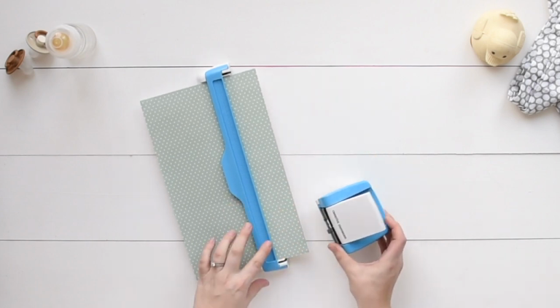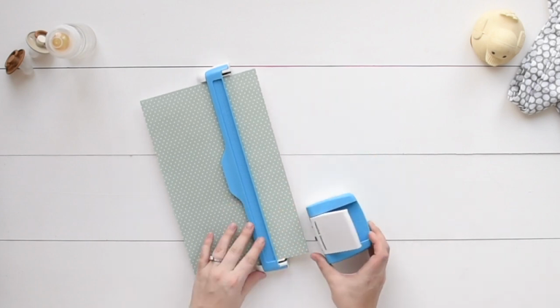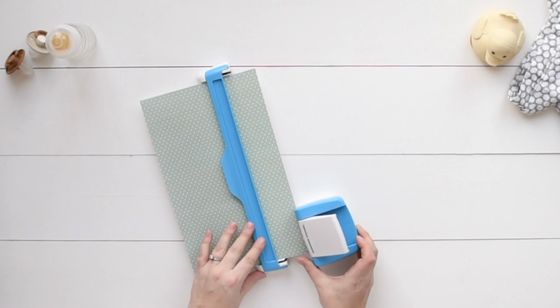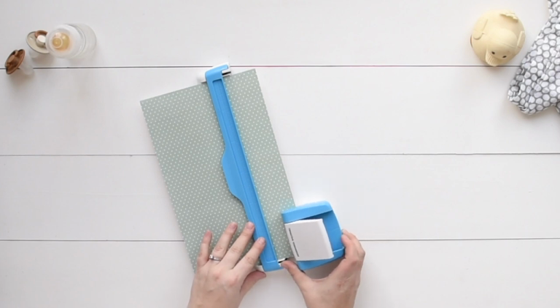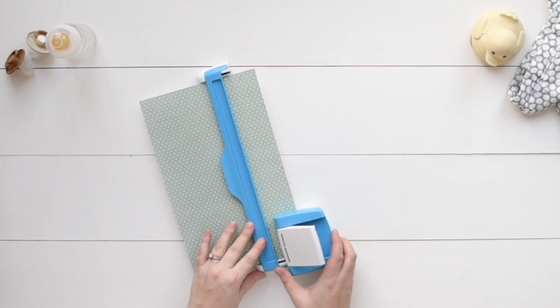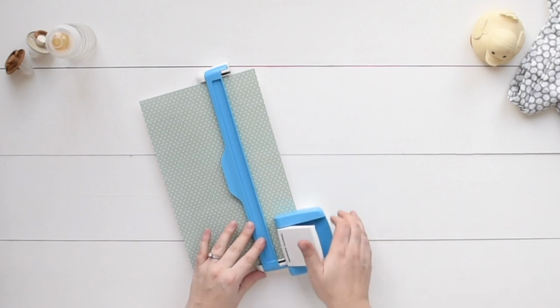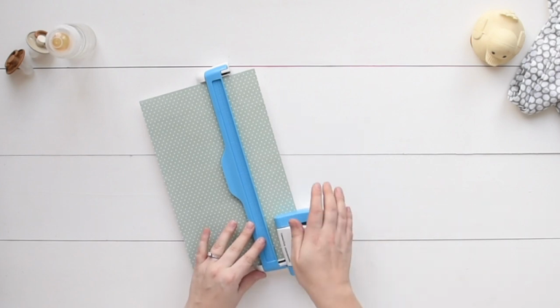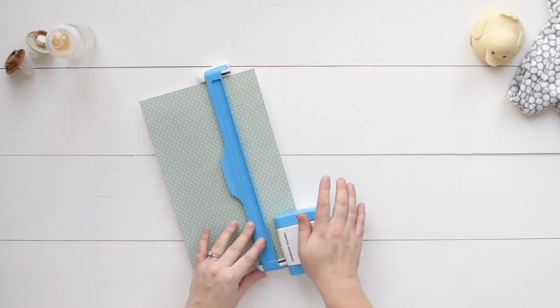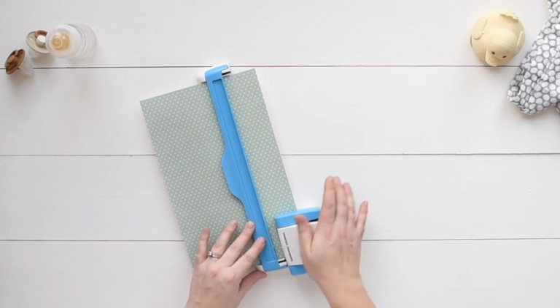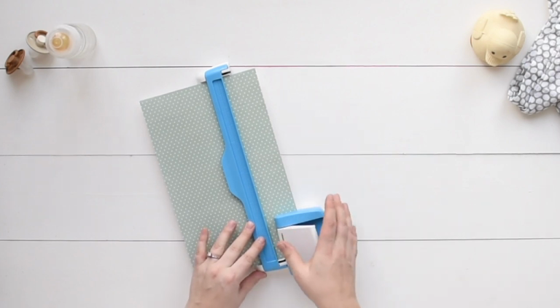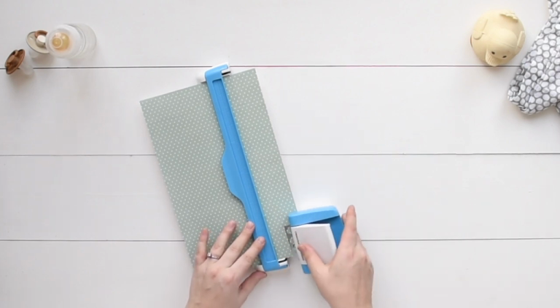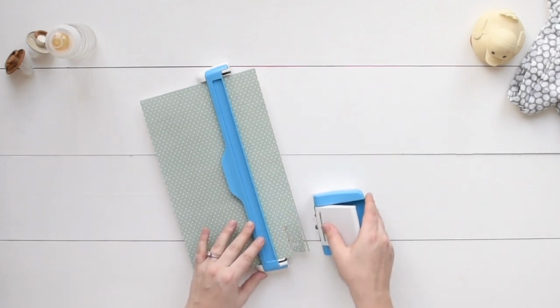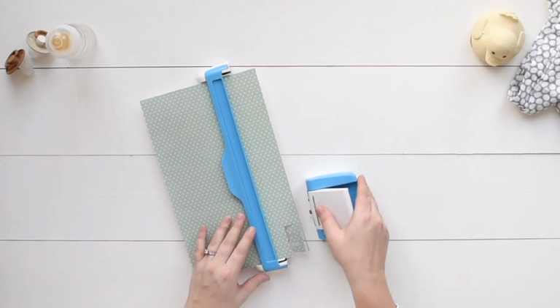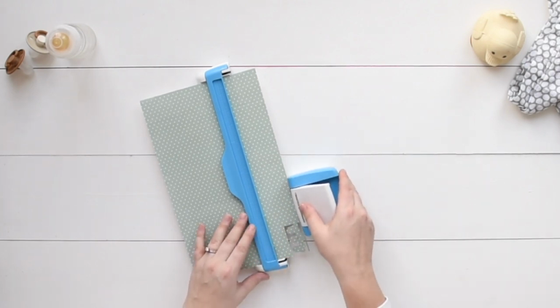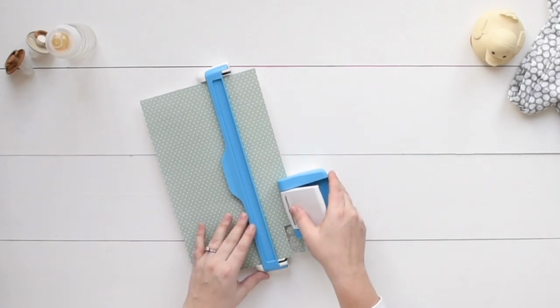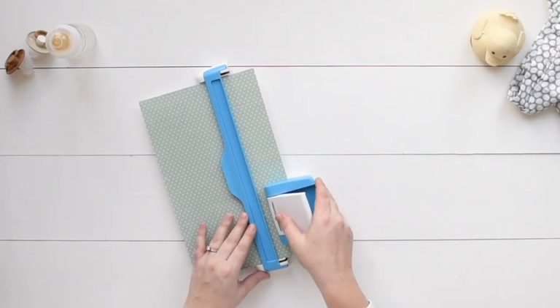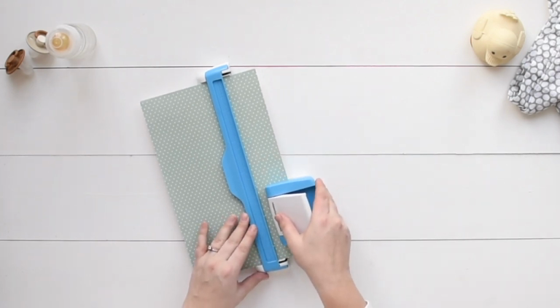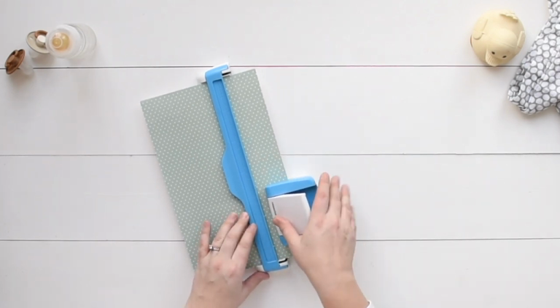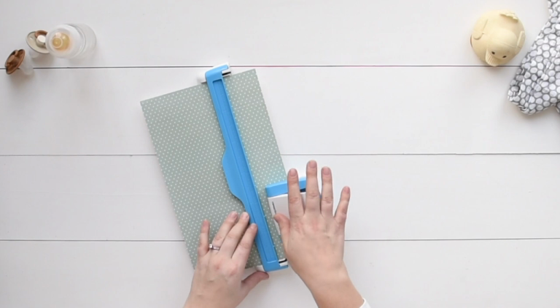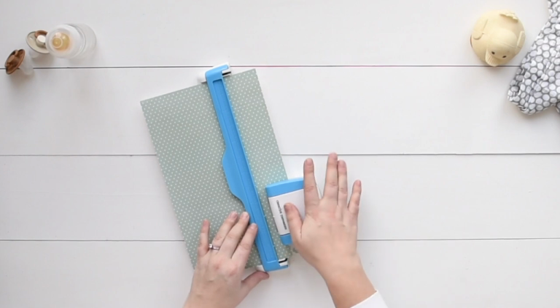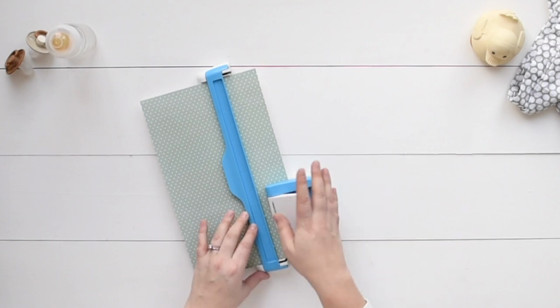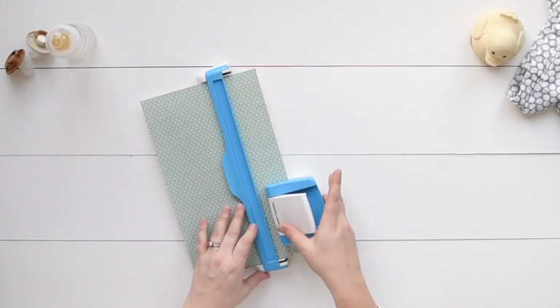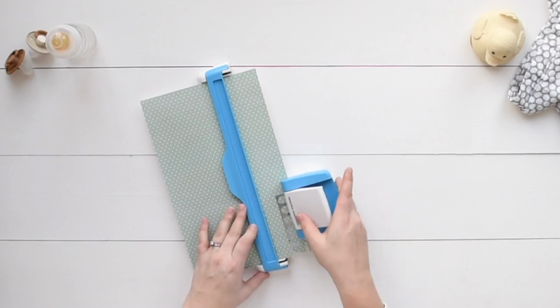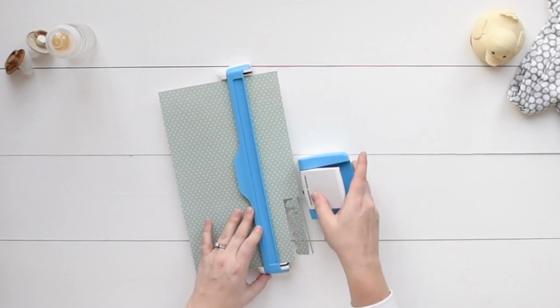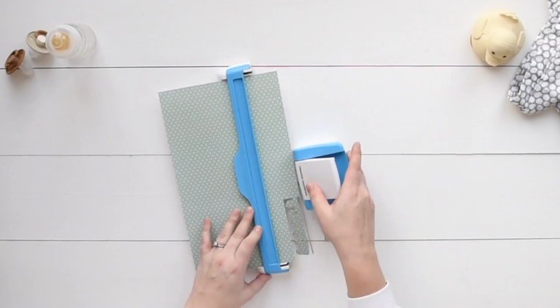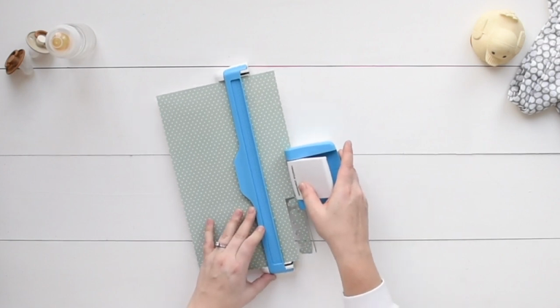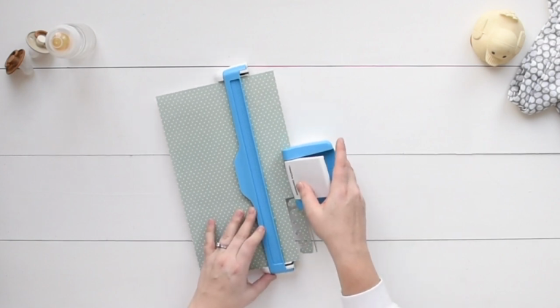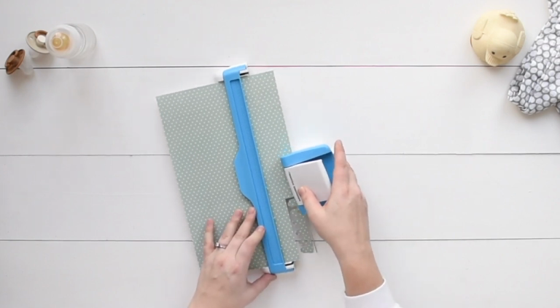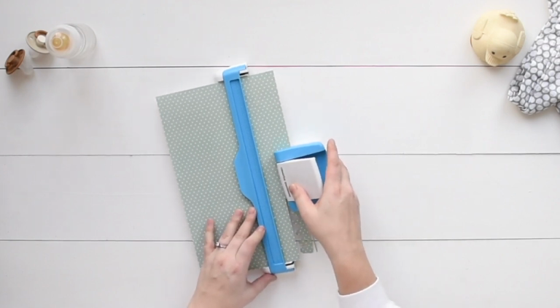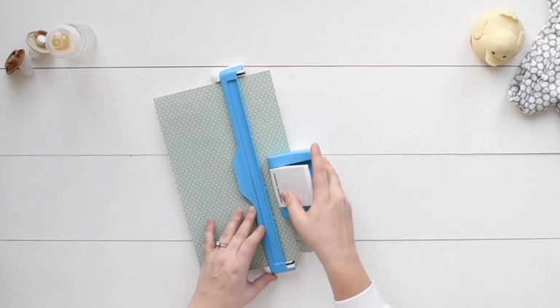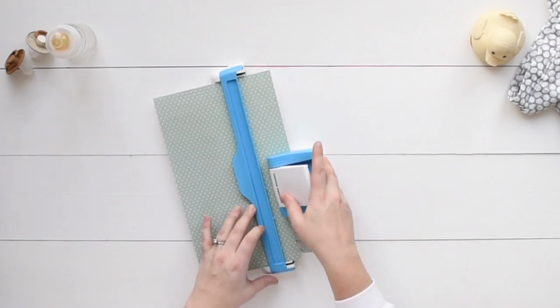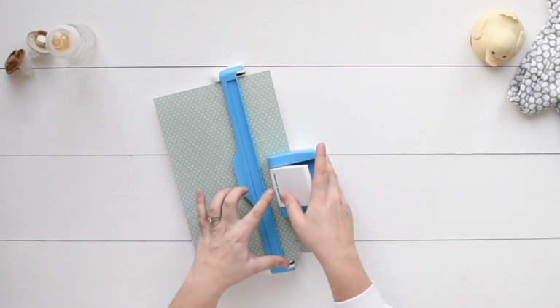Line up the housing unit to the guide, making sure that the notches on each line up. Holding the guide with one hand, press down on the white lever on the housing unit with your other hand.